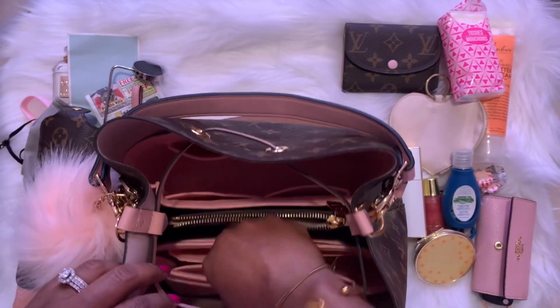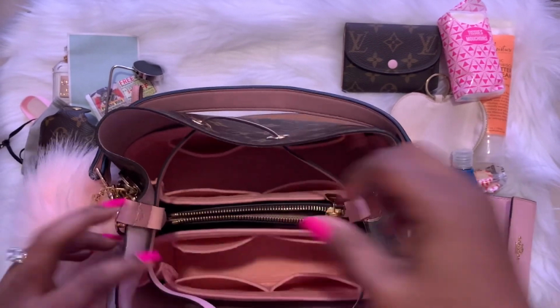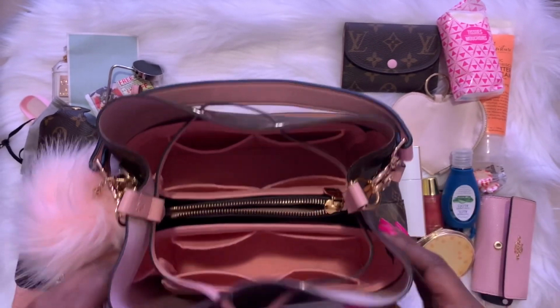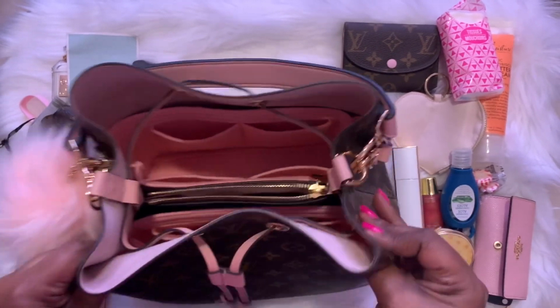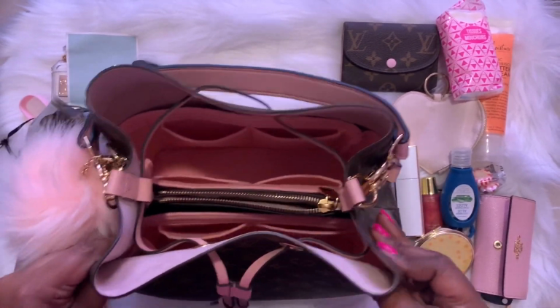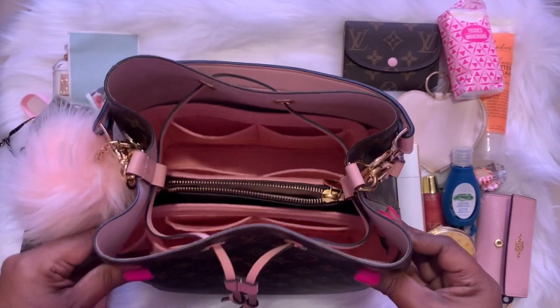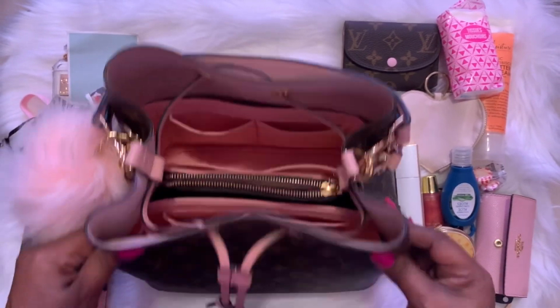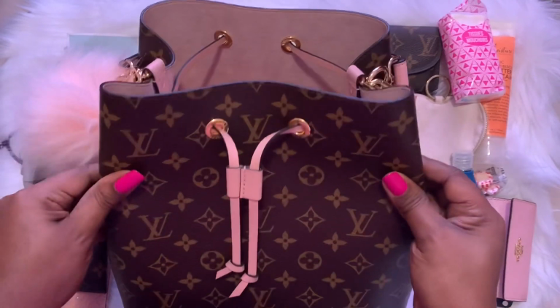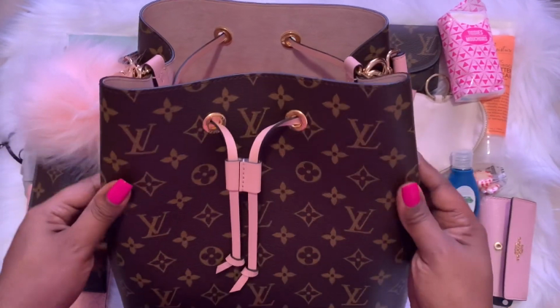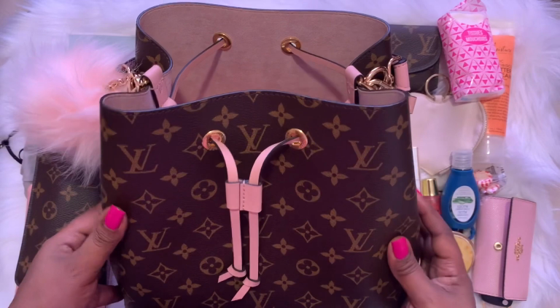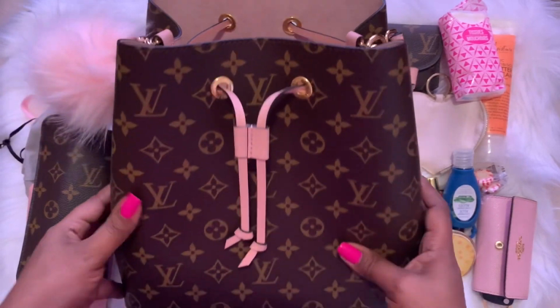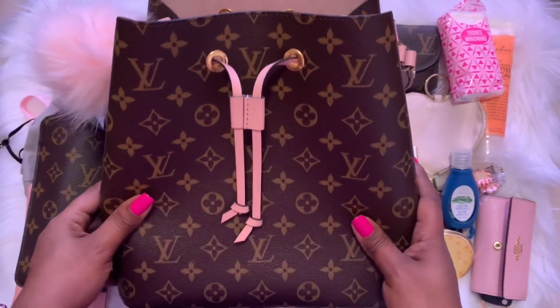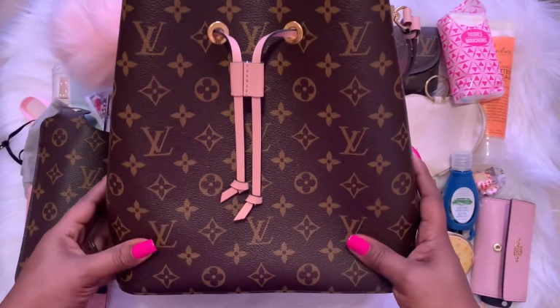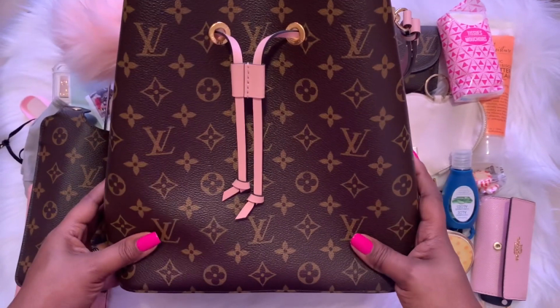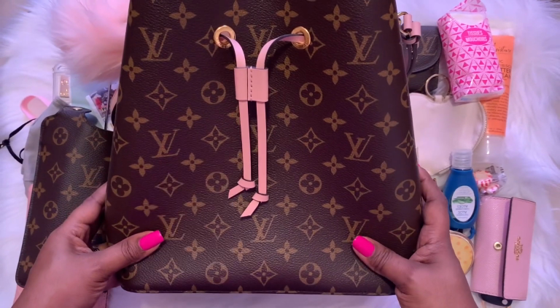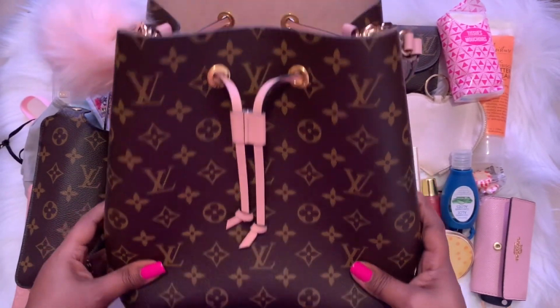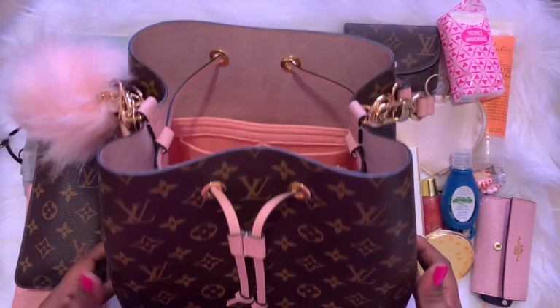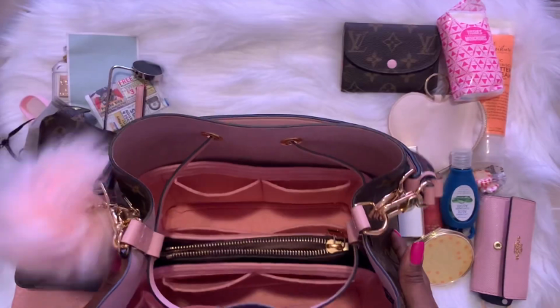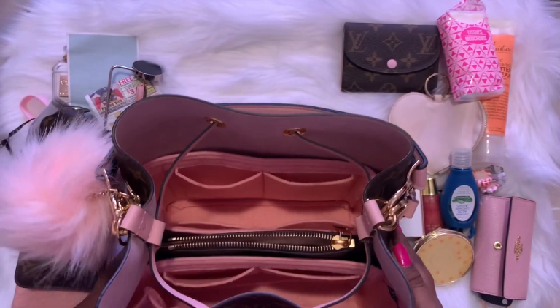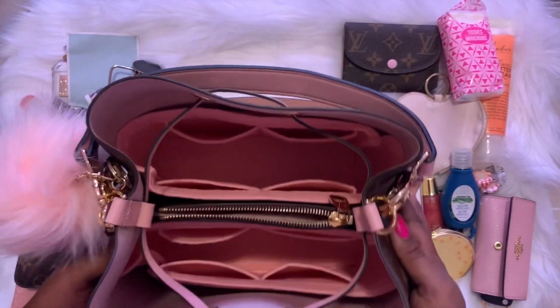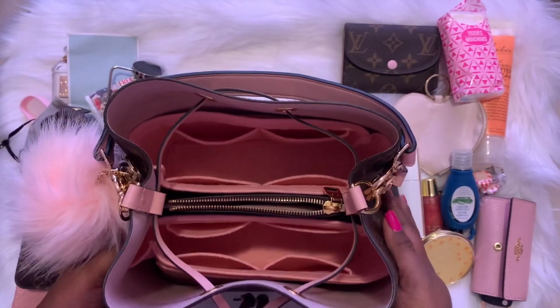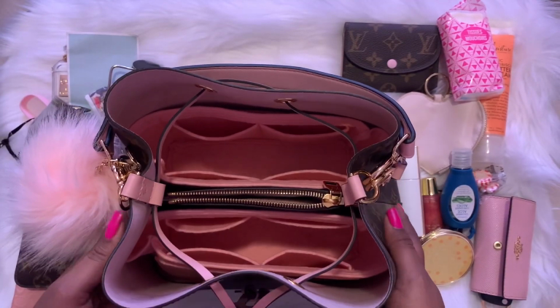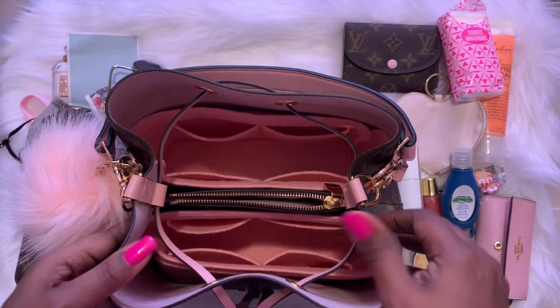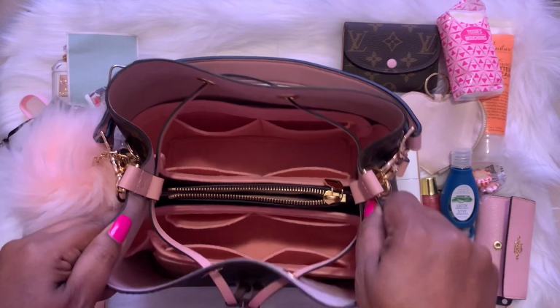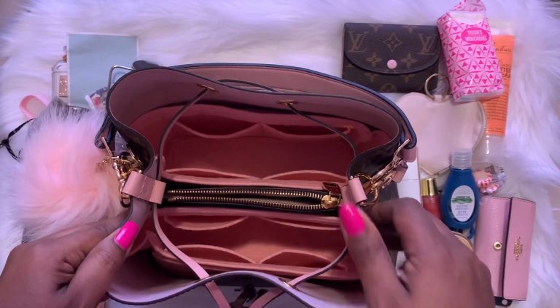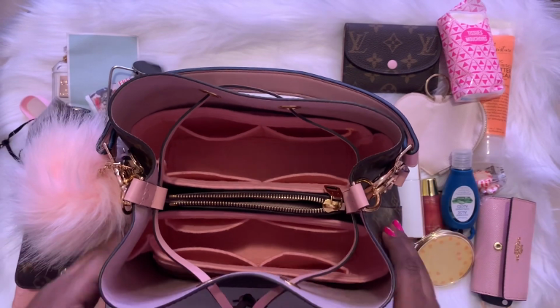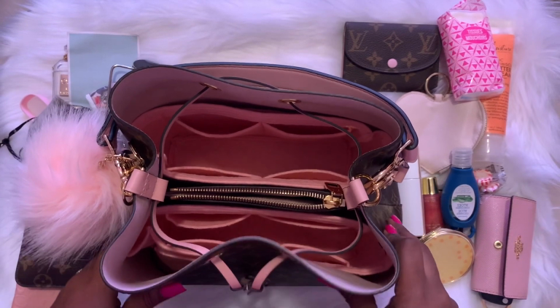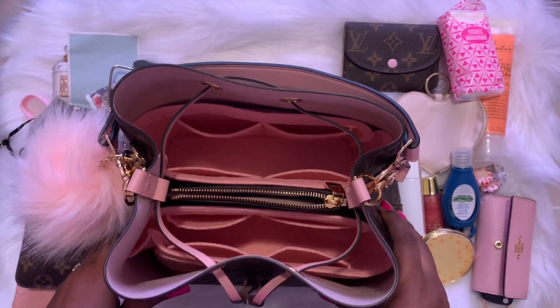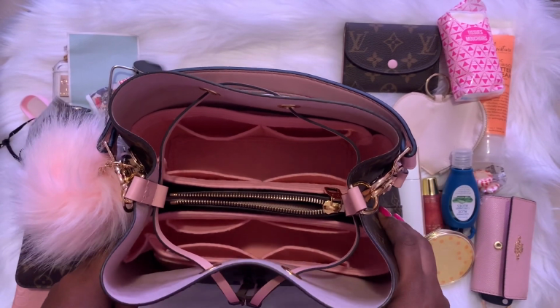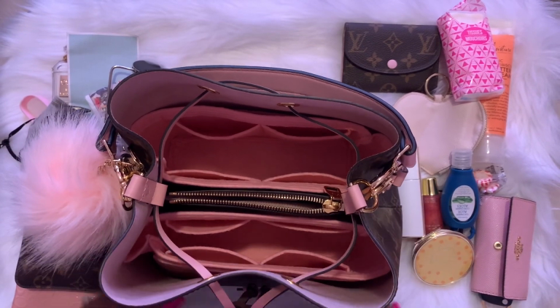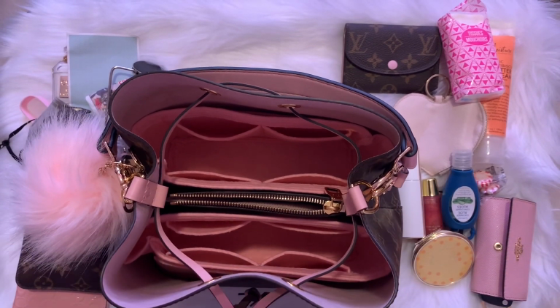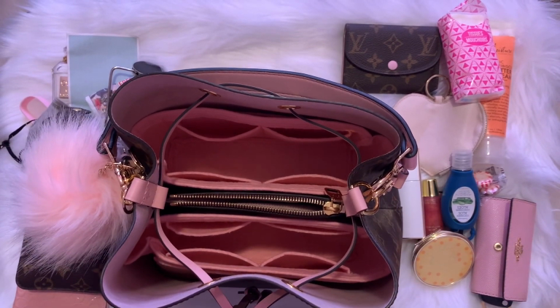So this is my what's in my bag. If you have any questions about this bag or about this video, please leave them down below and I'll see you in the next video!